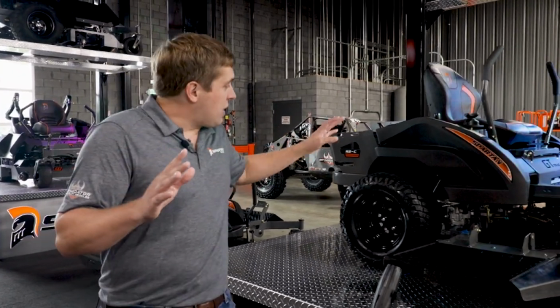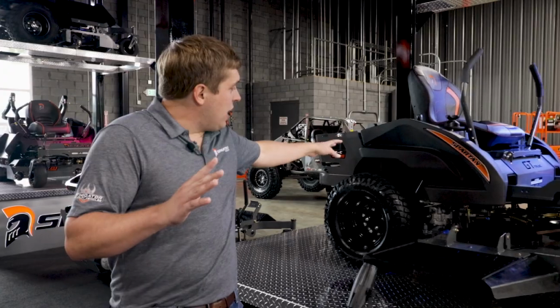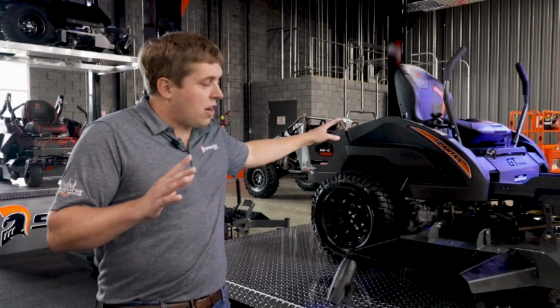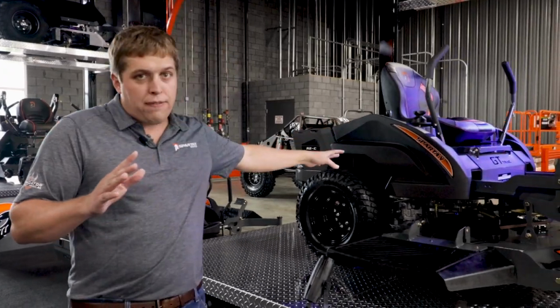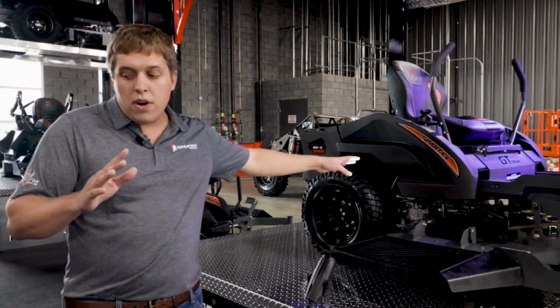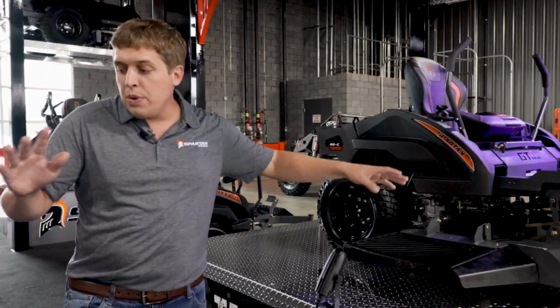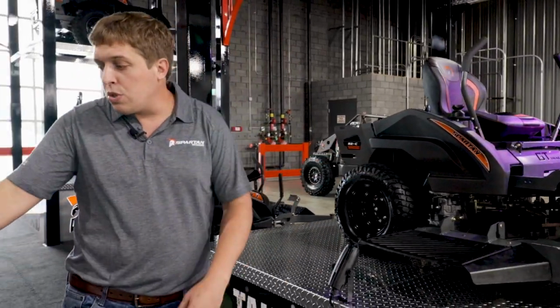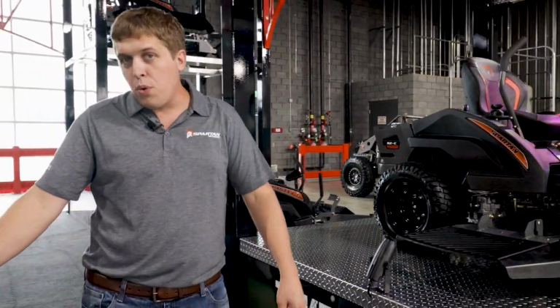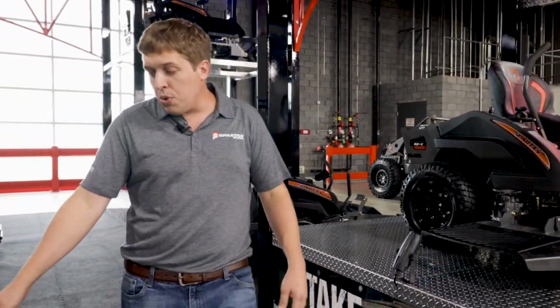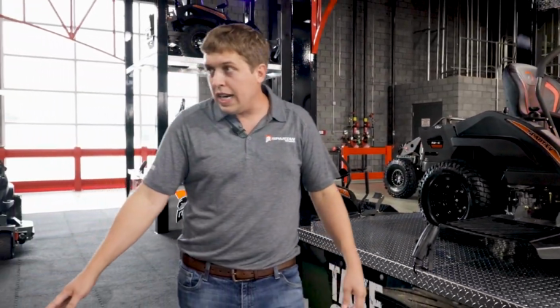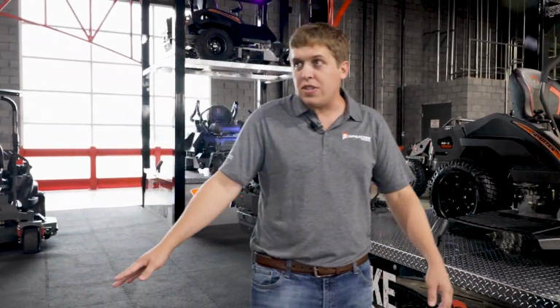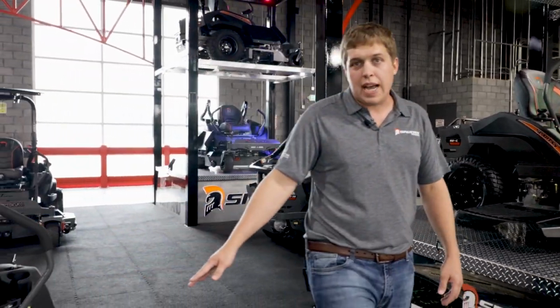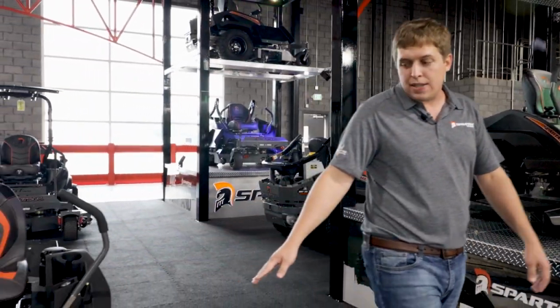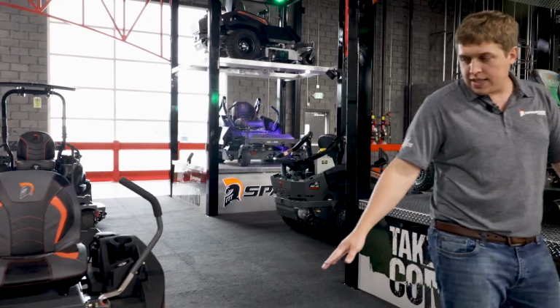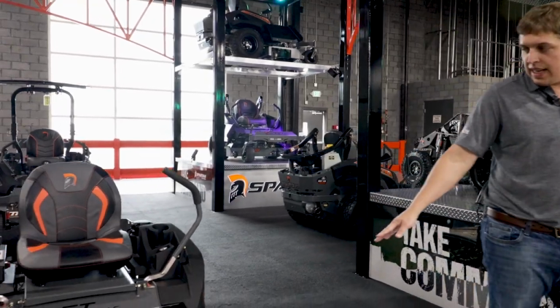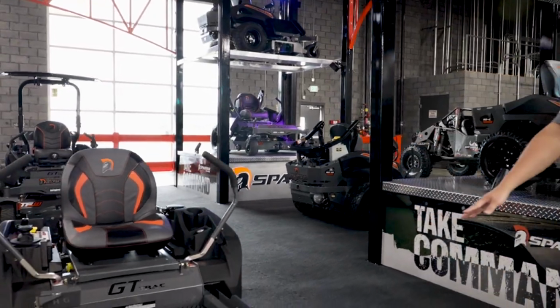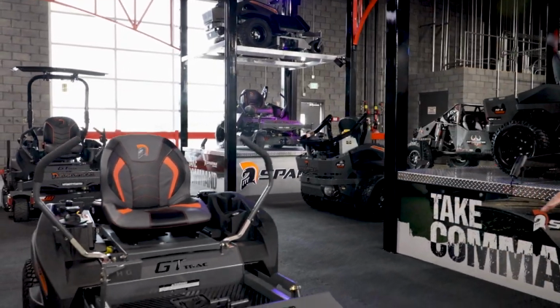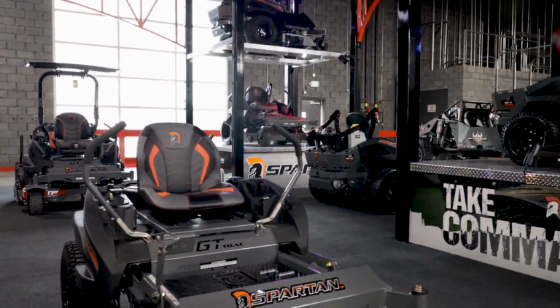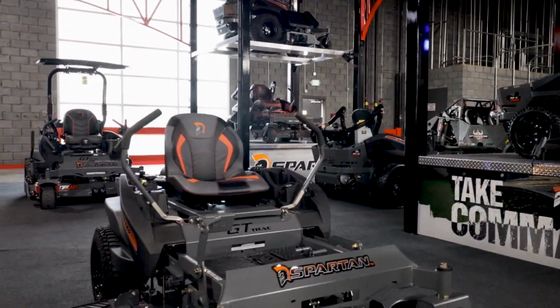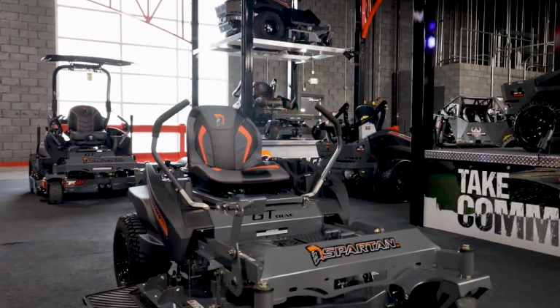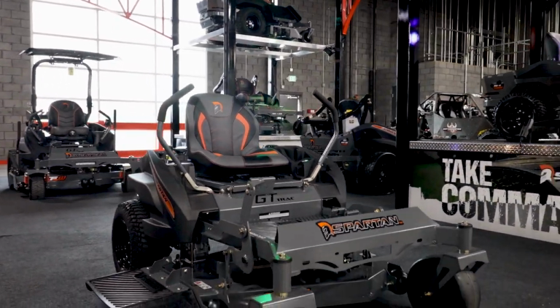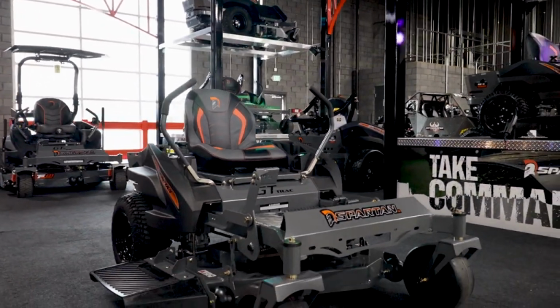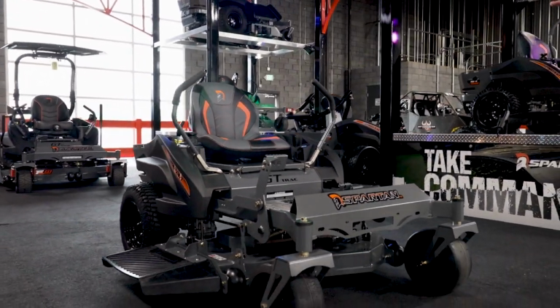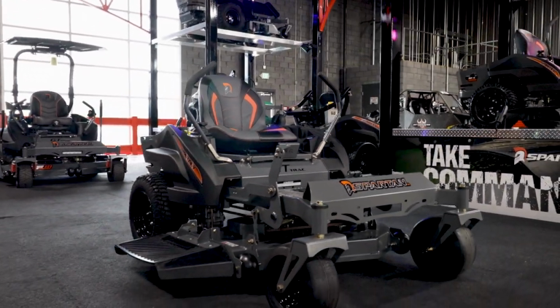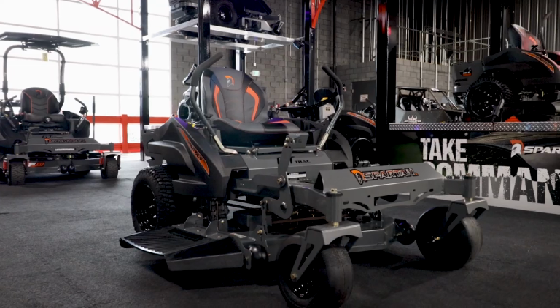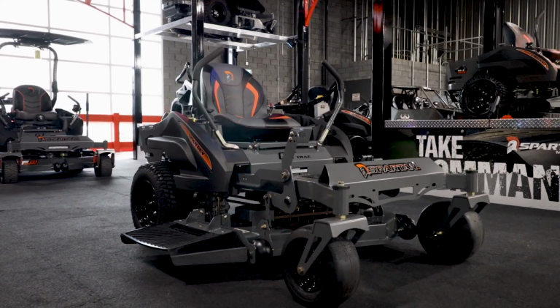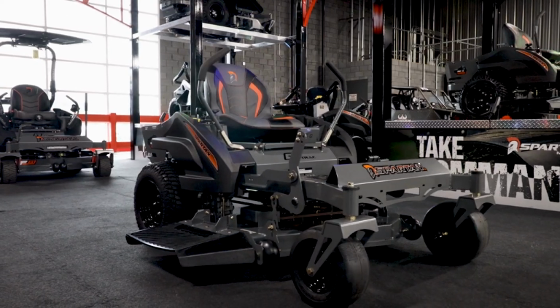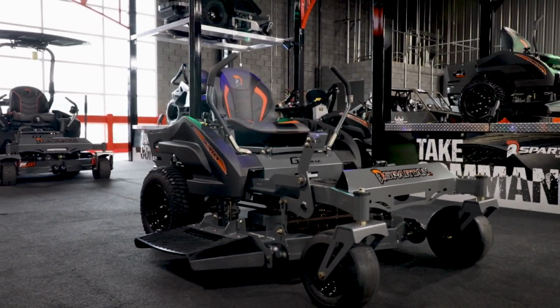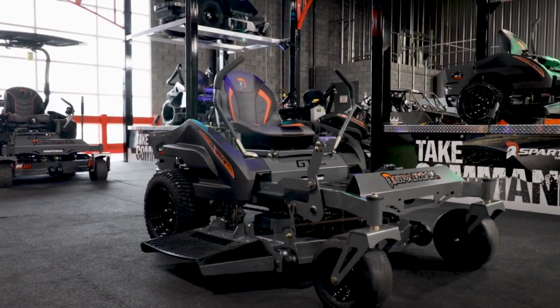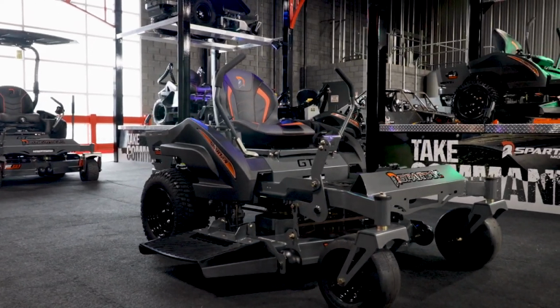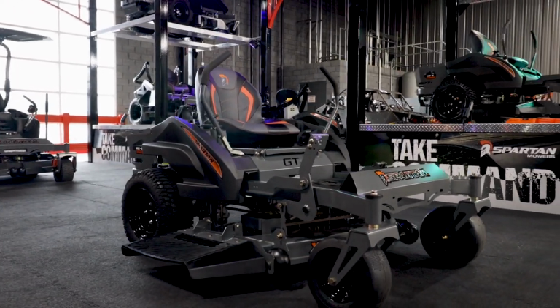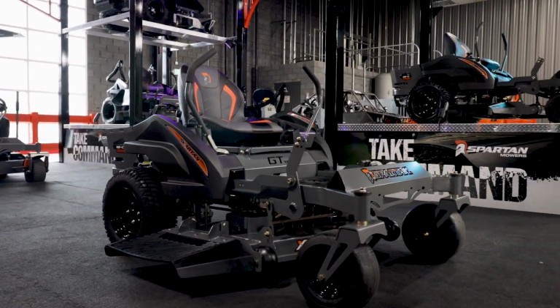This right here is our 54. Now when you go to our 42, which is a new deck size for us this year, this gives you a better view of what the mower looks like. We have brand new five gallon tanks.